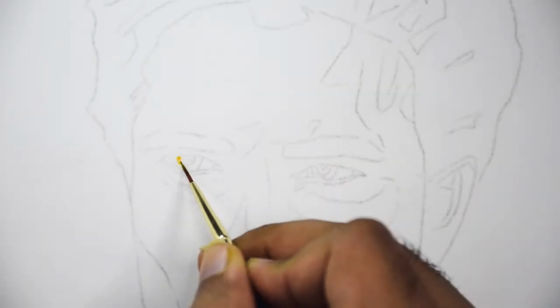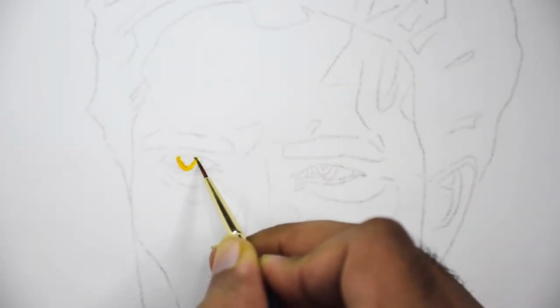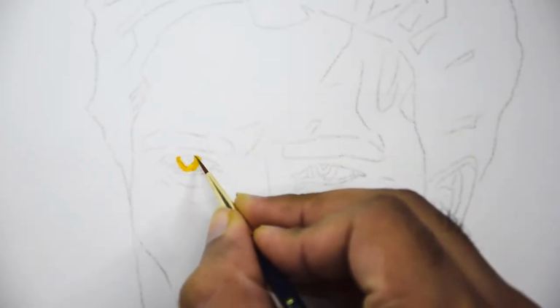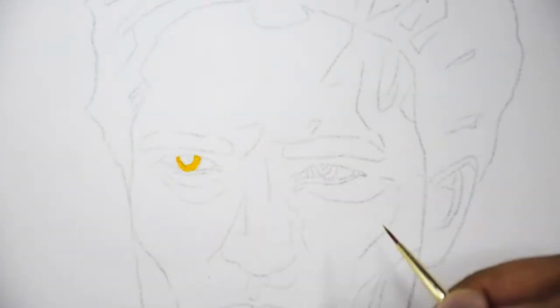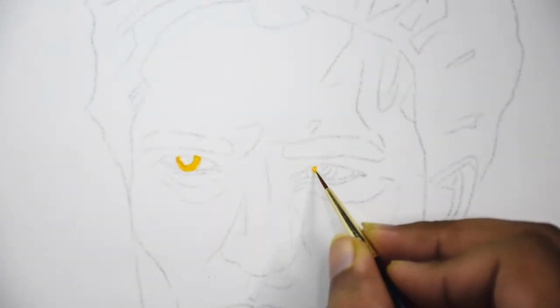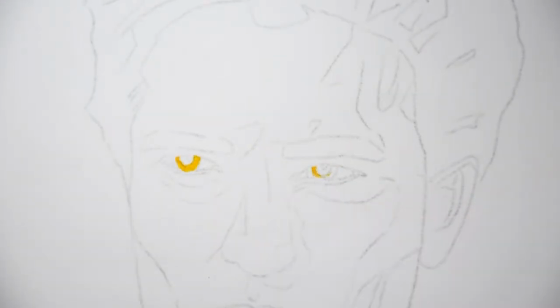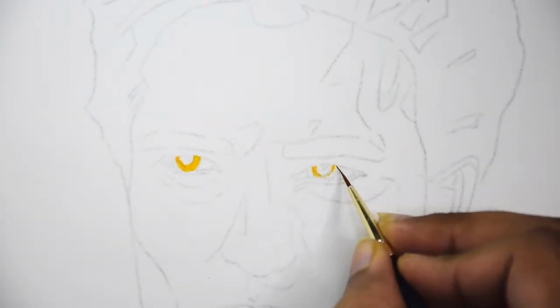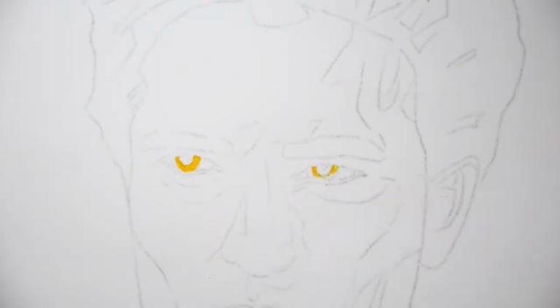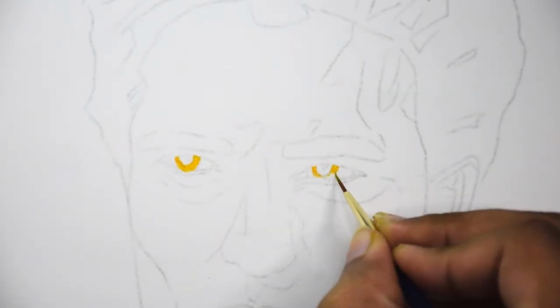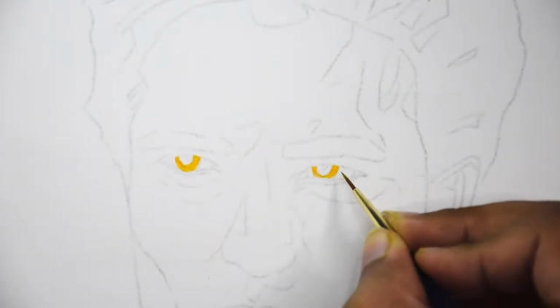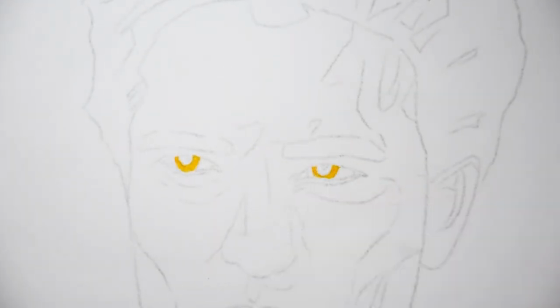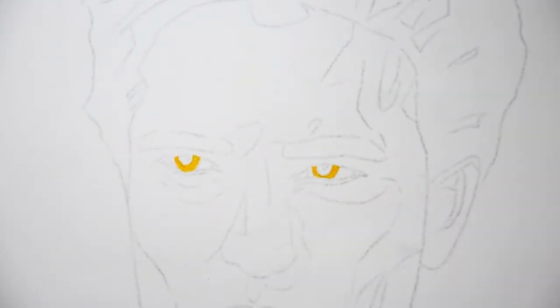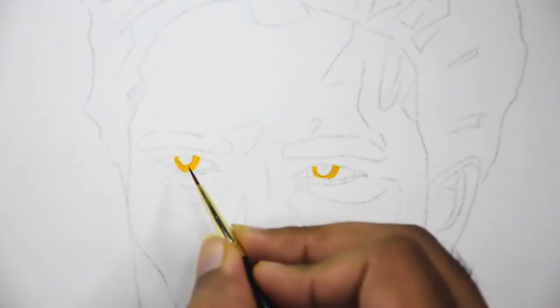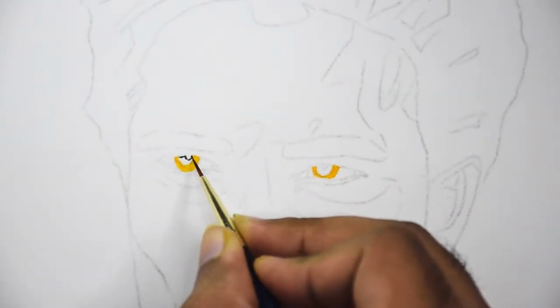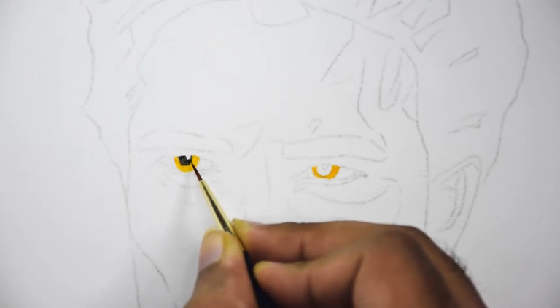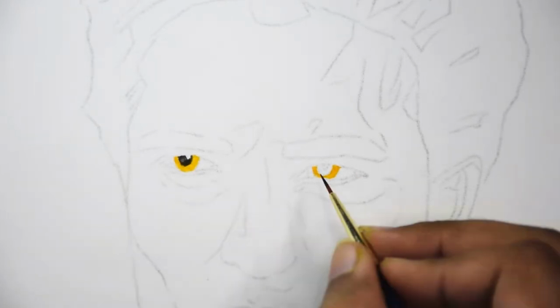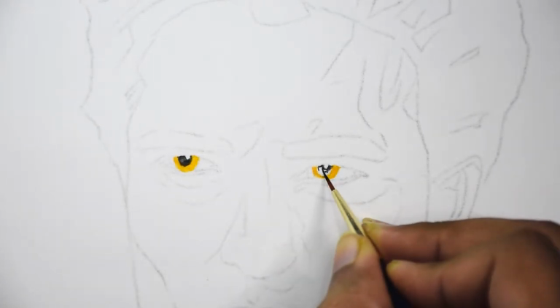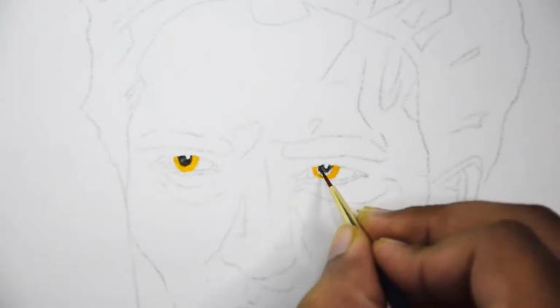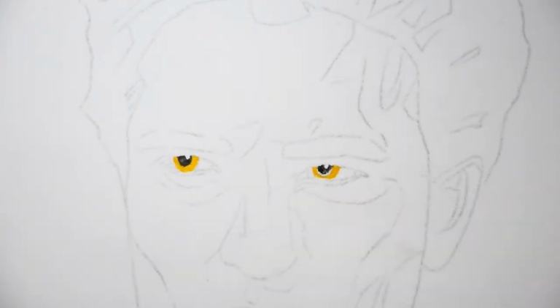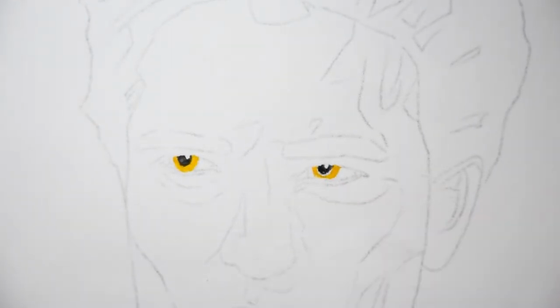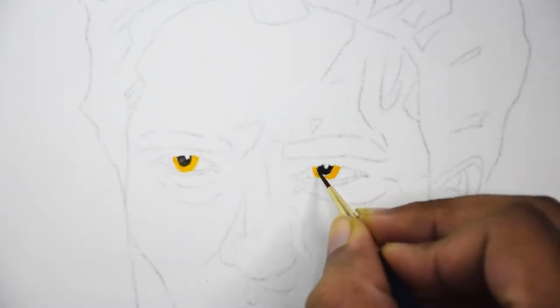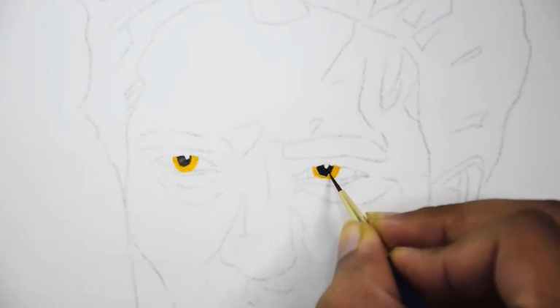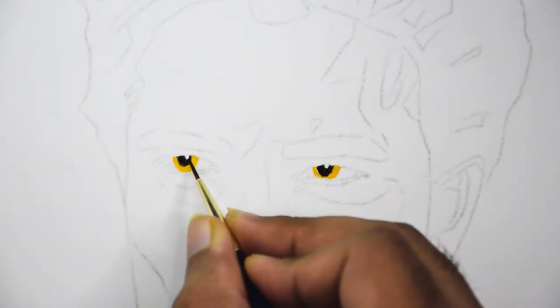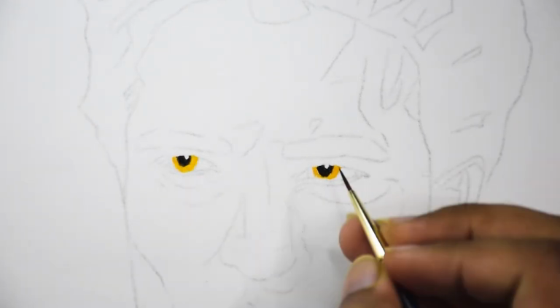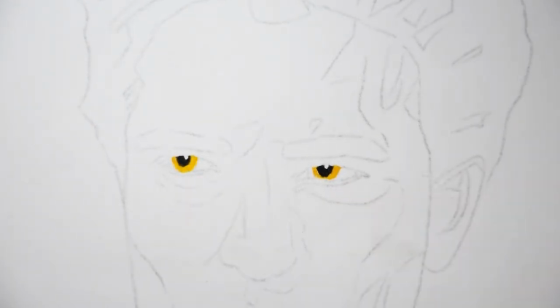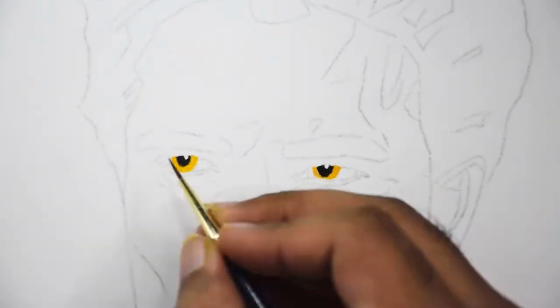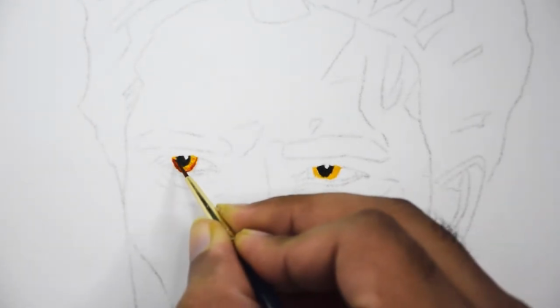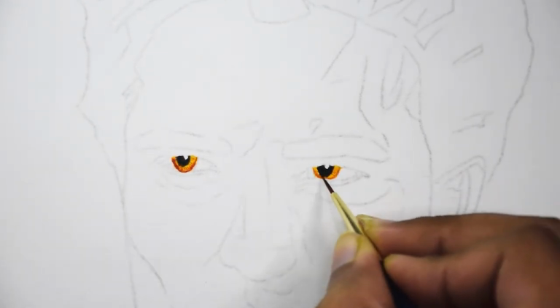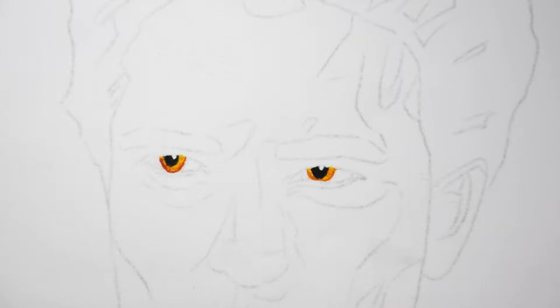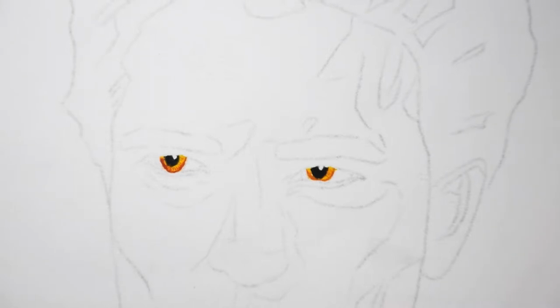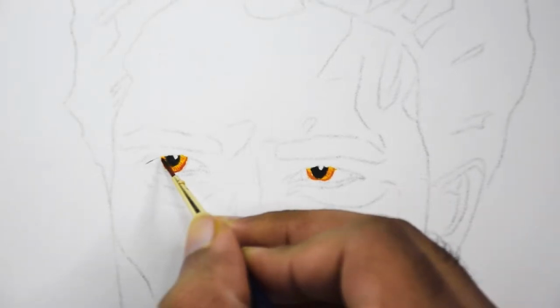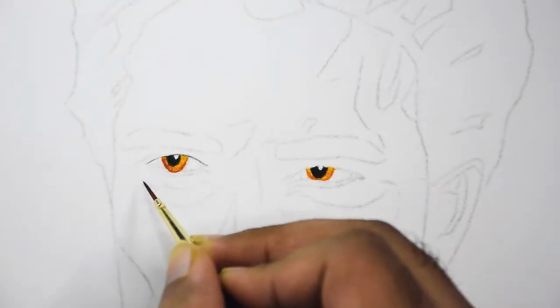I like to start with the eyes first because if something goes wrong with them it's very hard to correct later on. With starting them first I can quickly discard the whole portrait if something goes wrong and start over again.